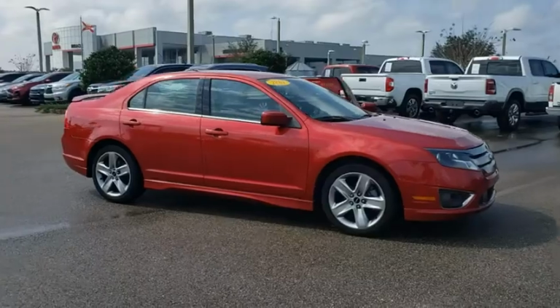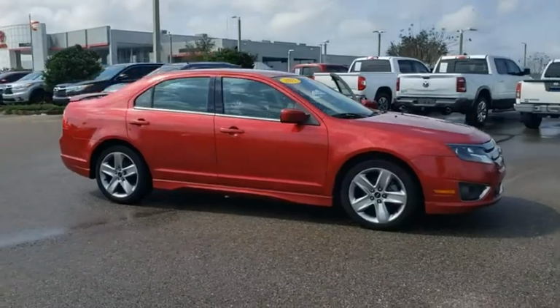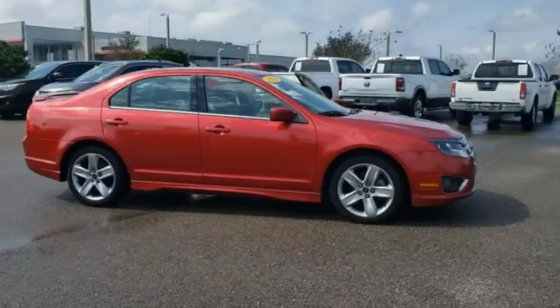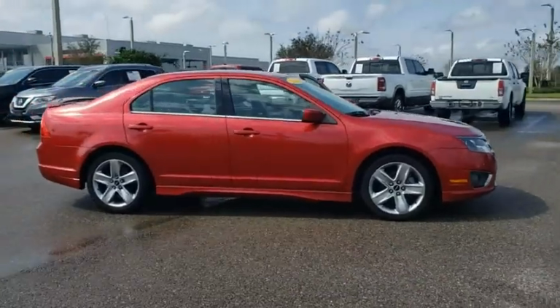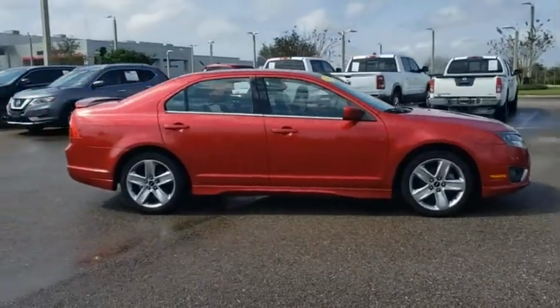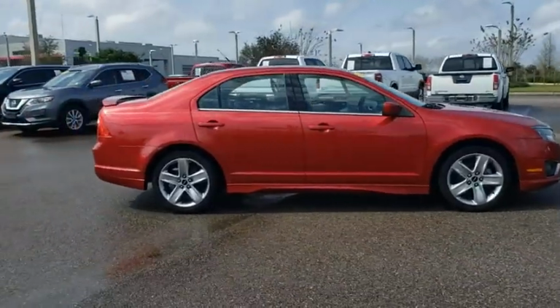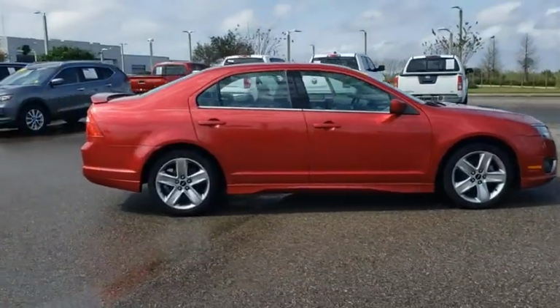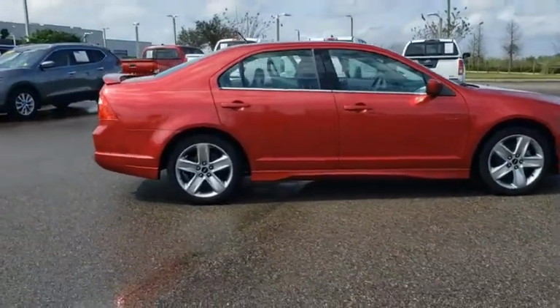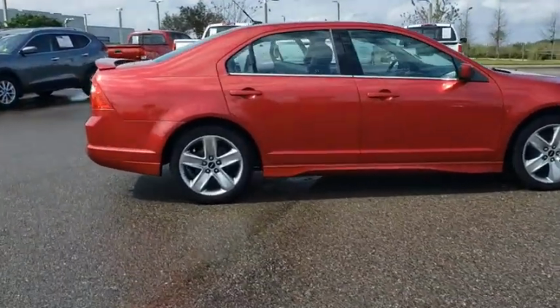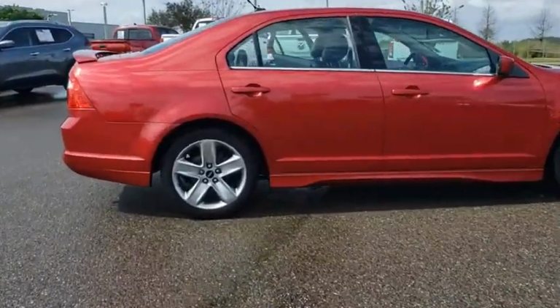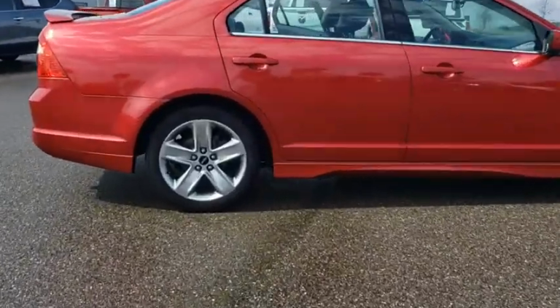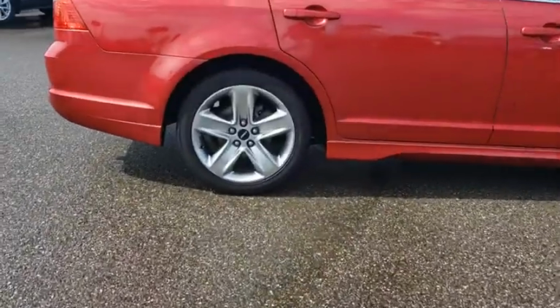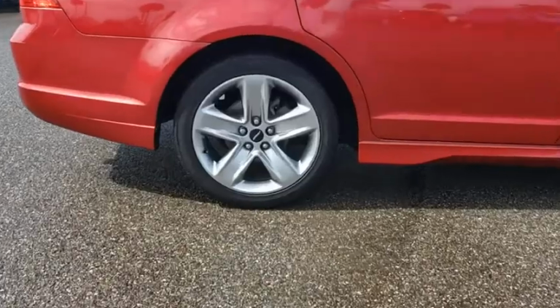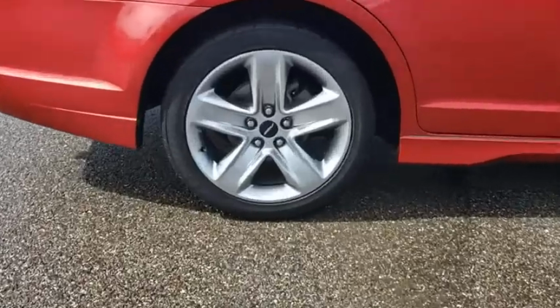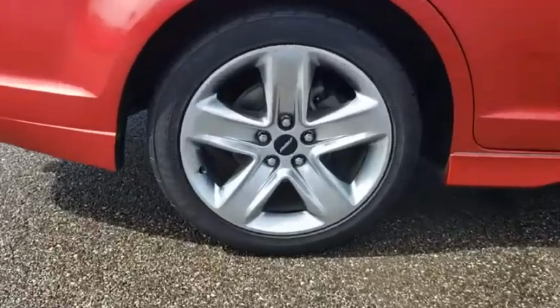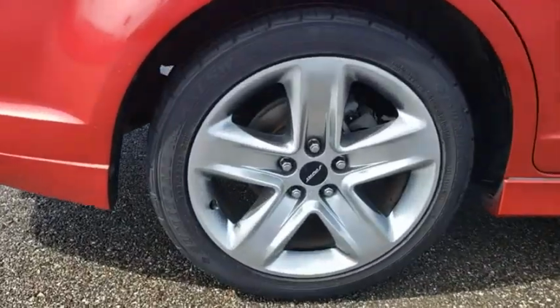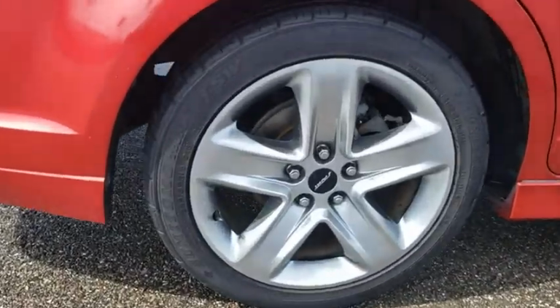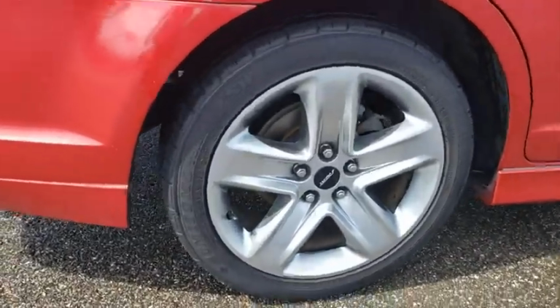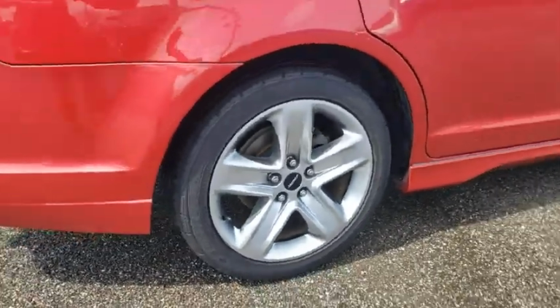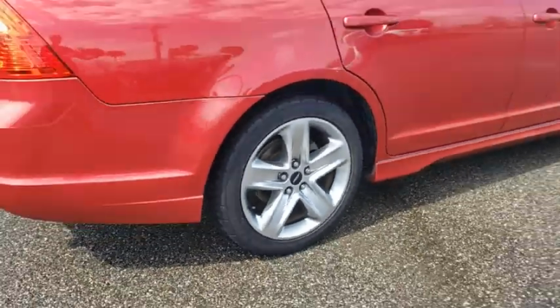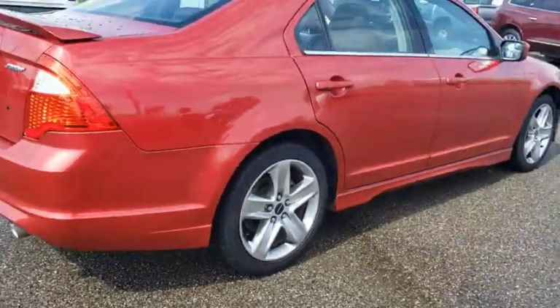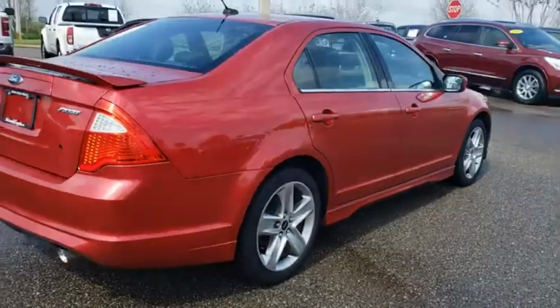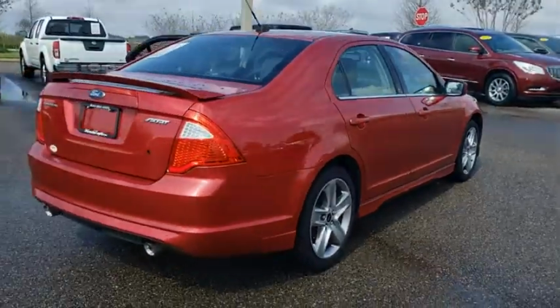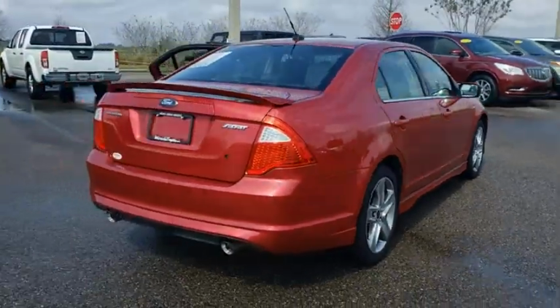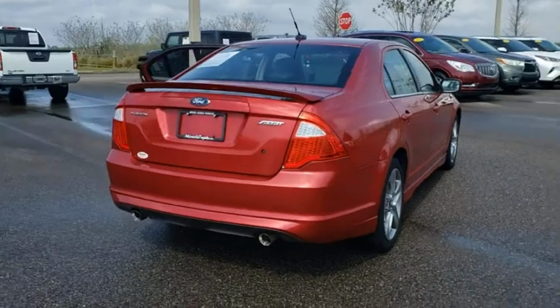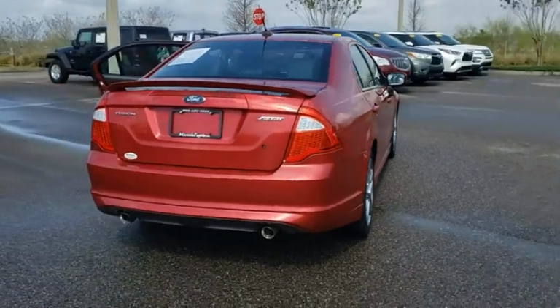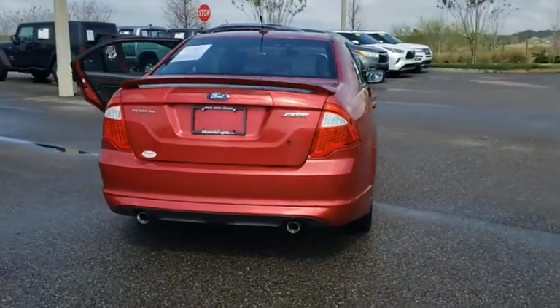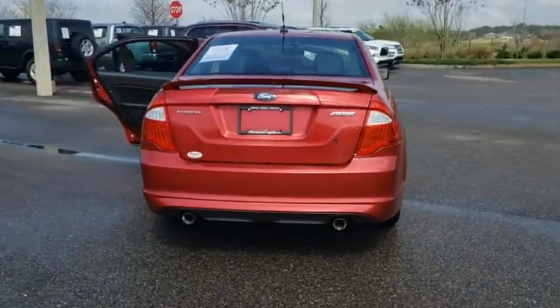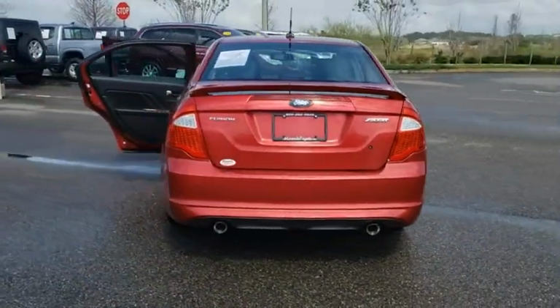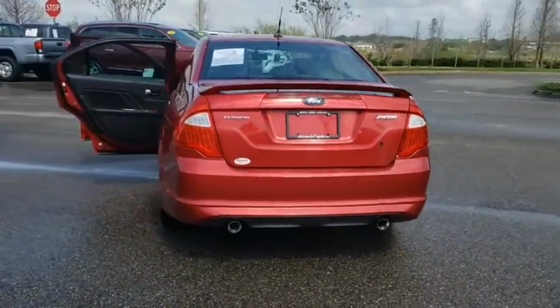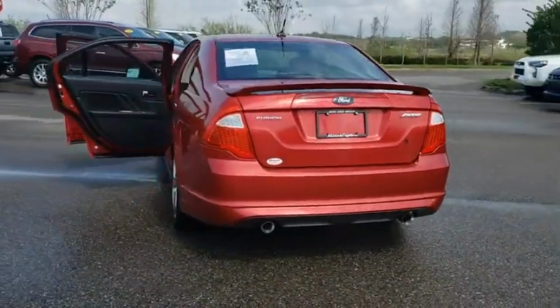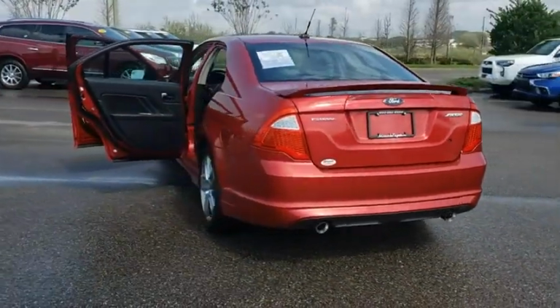Make a great choice today with the 2011 Ford Fusion. You can have both impressive power and great economy in a Fusion. This vehicle has less than 80,000 miles. Here are some of this vehicle's great options.